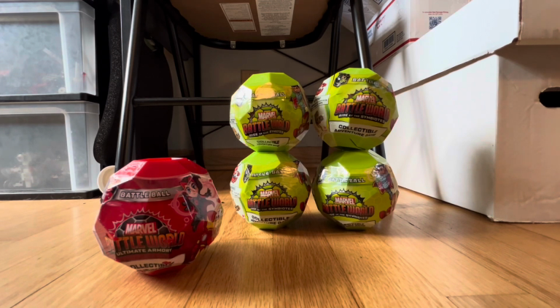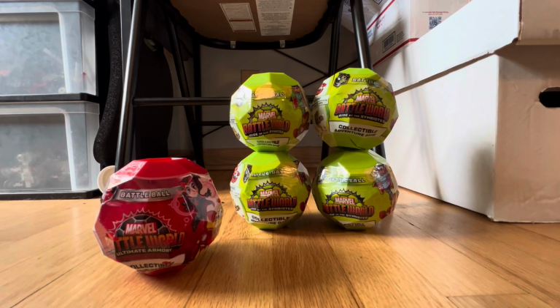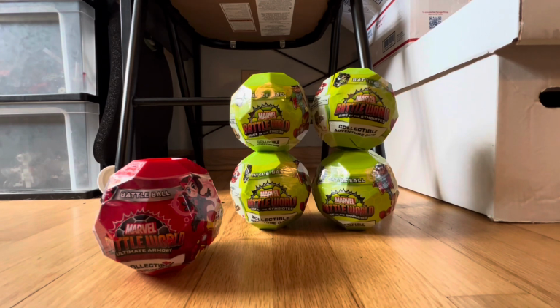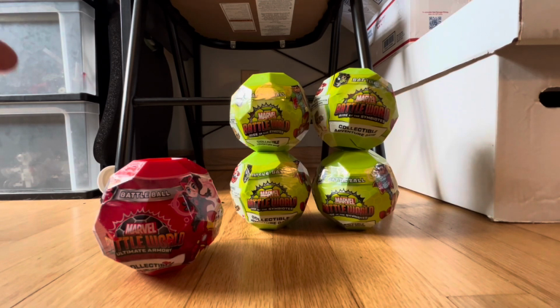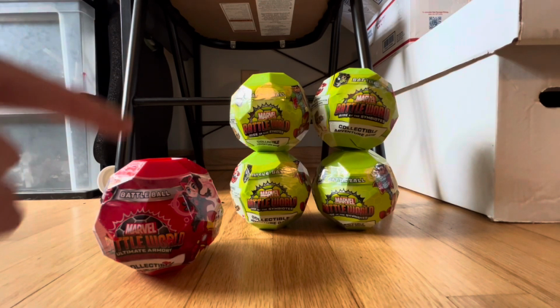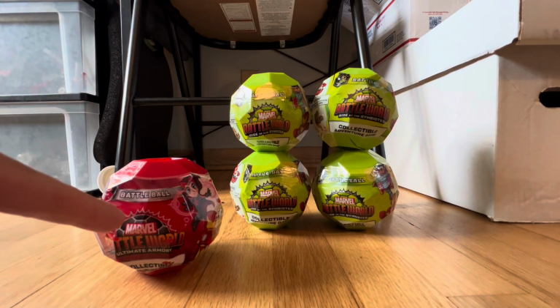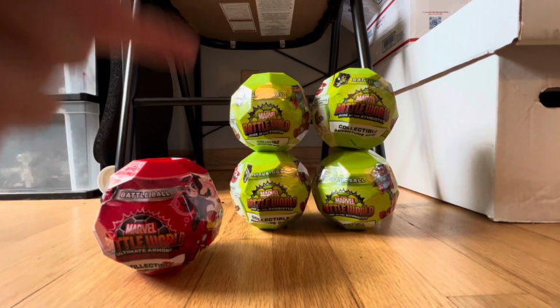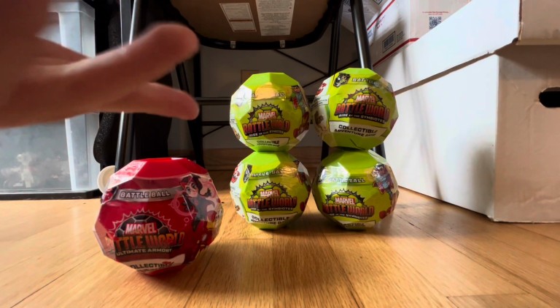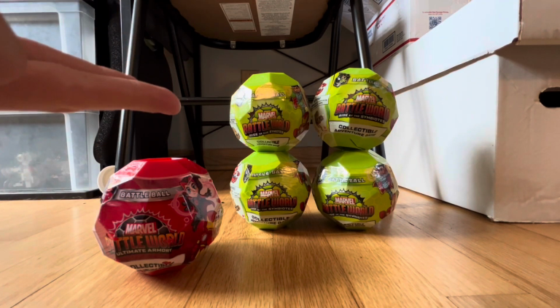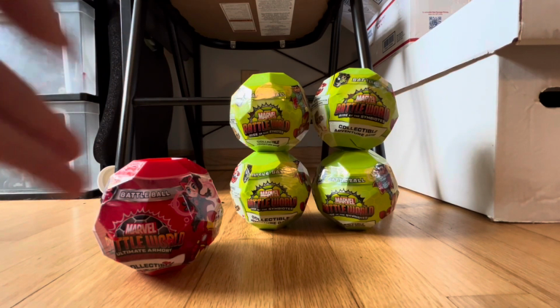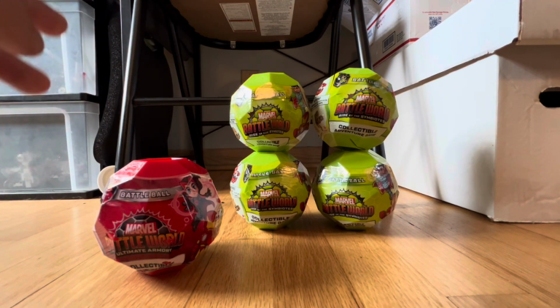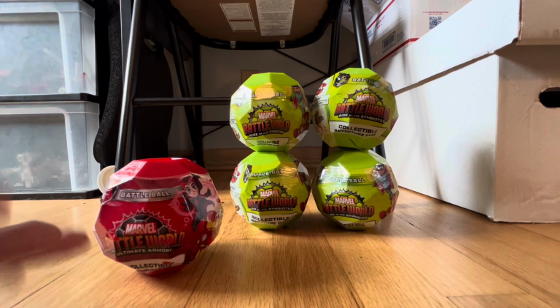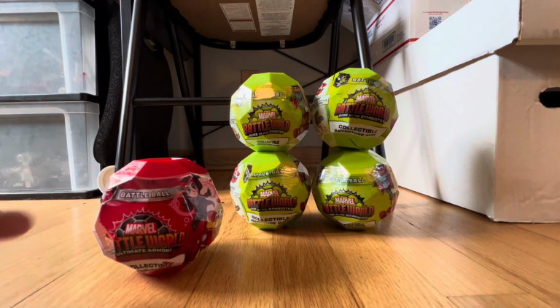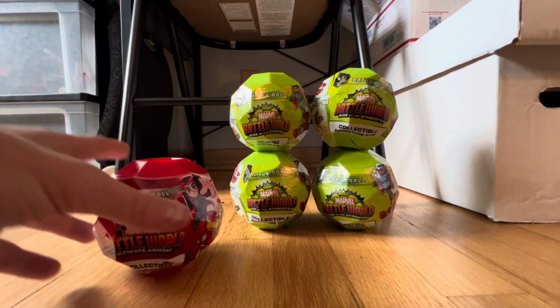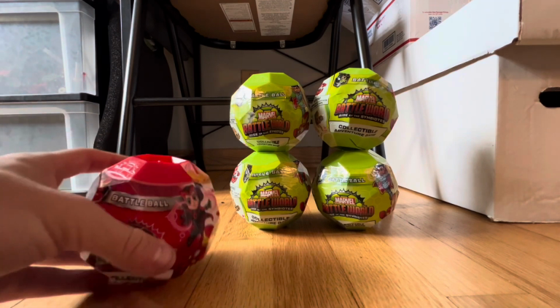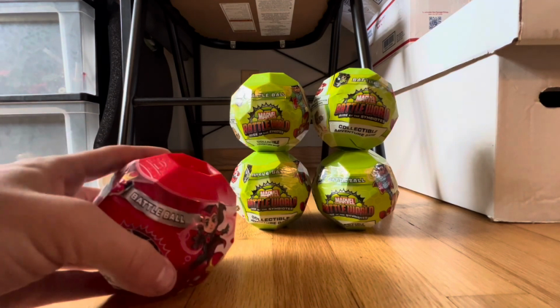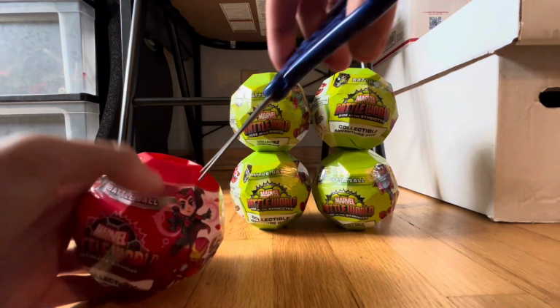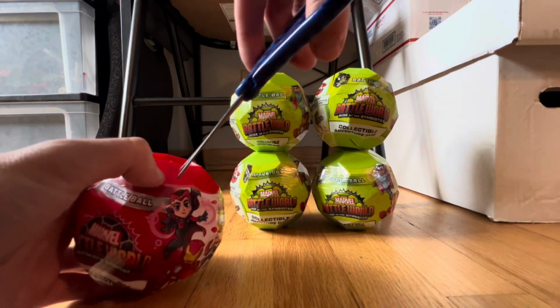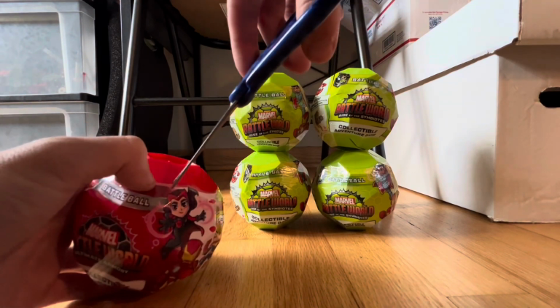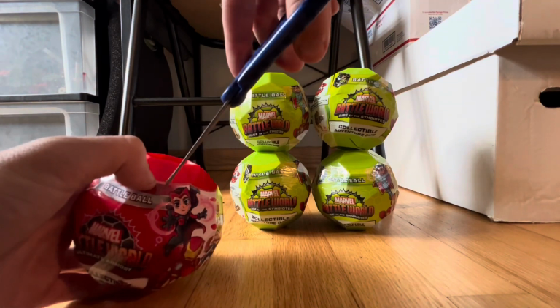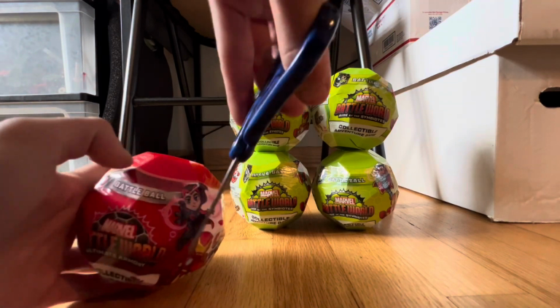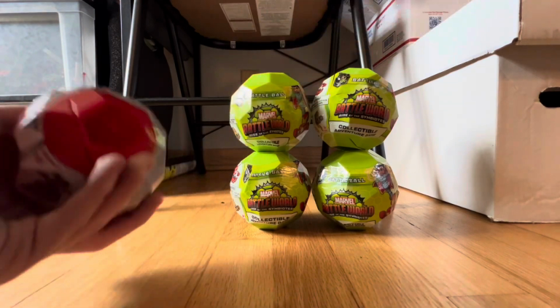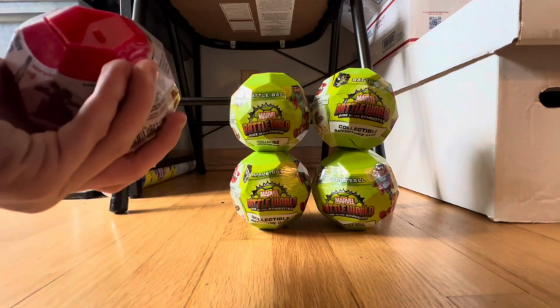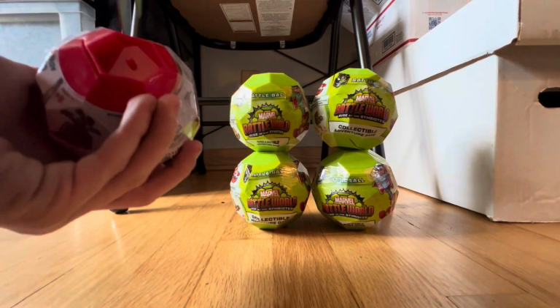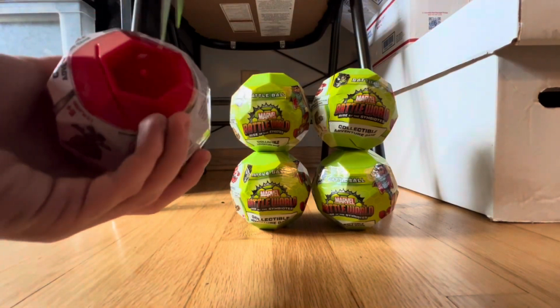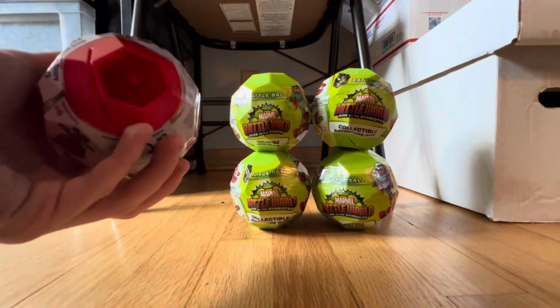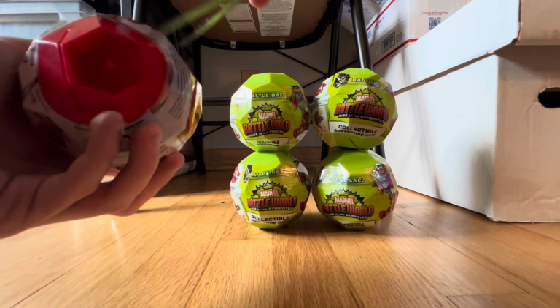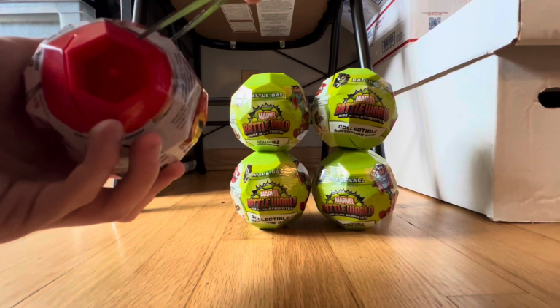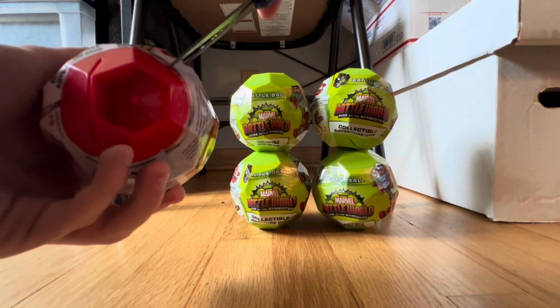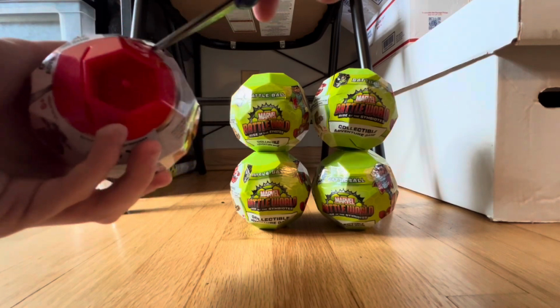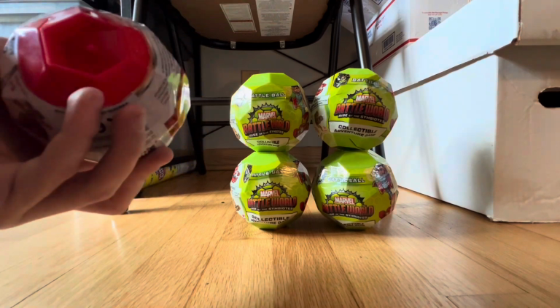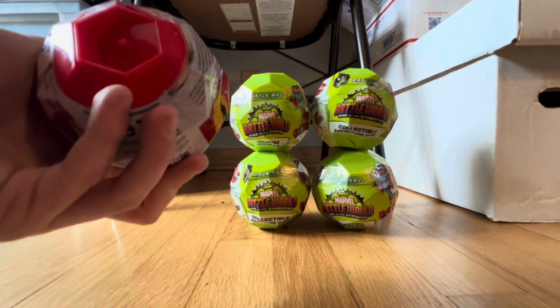I'm going to be unboxing all five of these — there's one red one and four green ones. This is all they had, so let's see. I'm very curious to see how these work; I've never done anything like this.